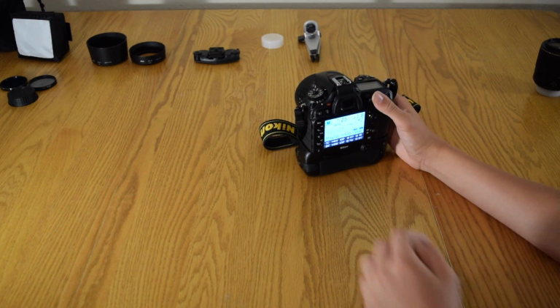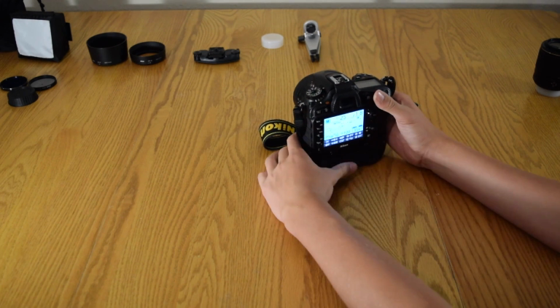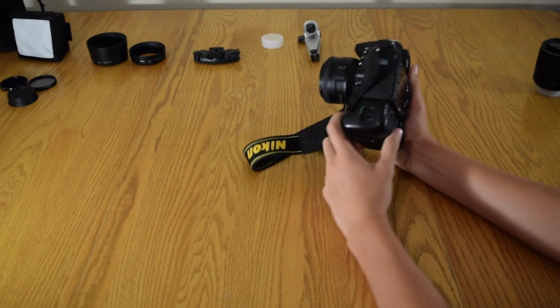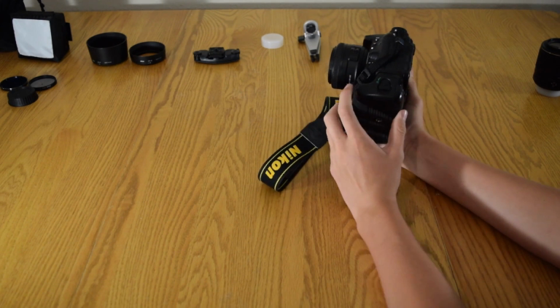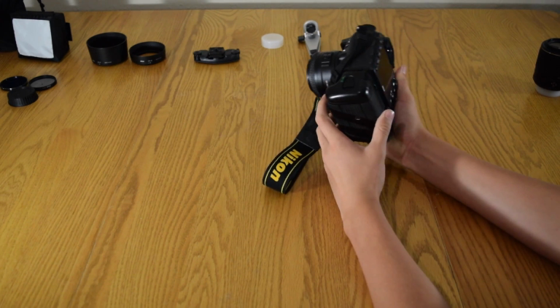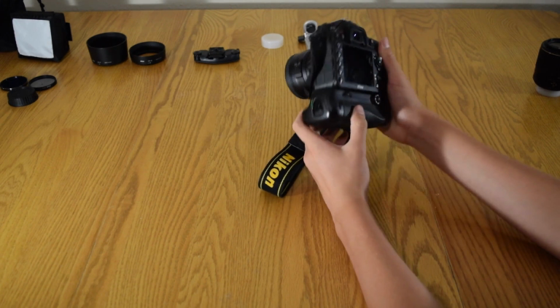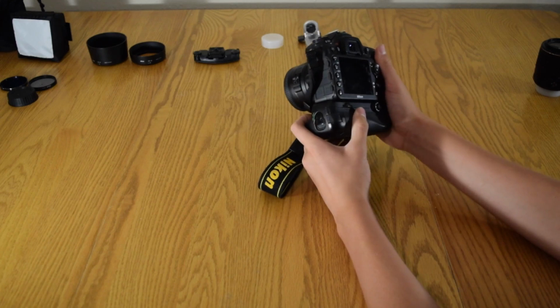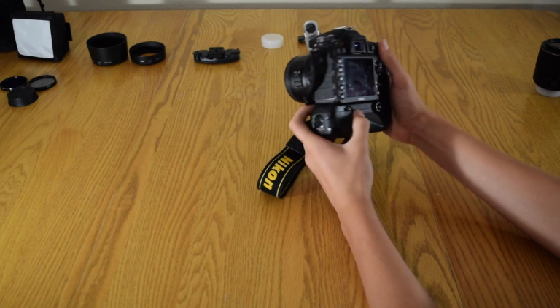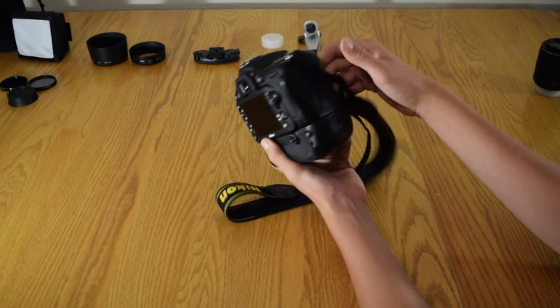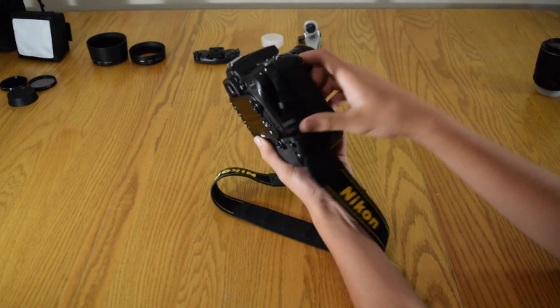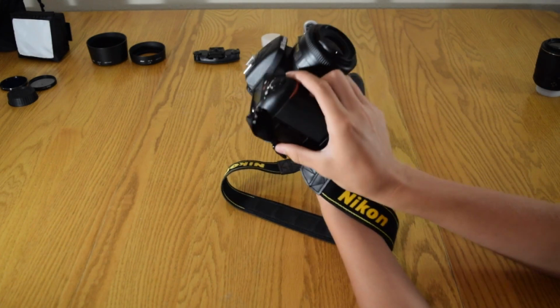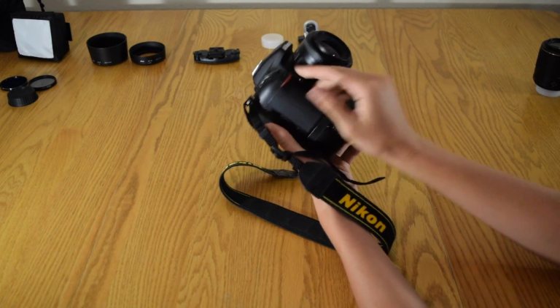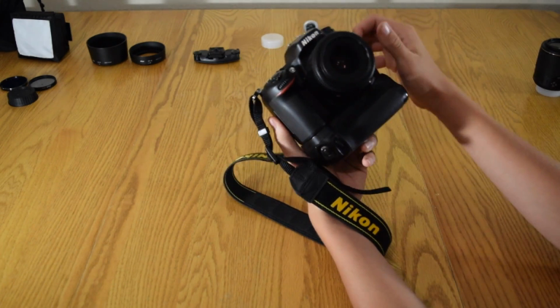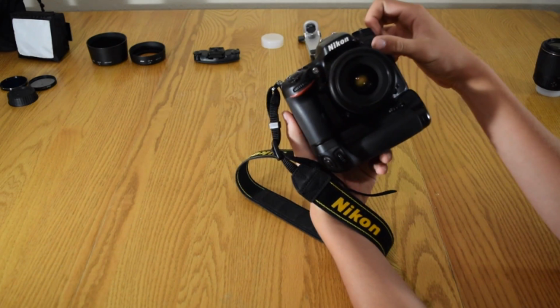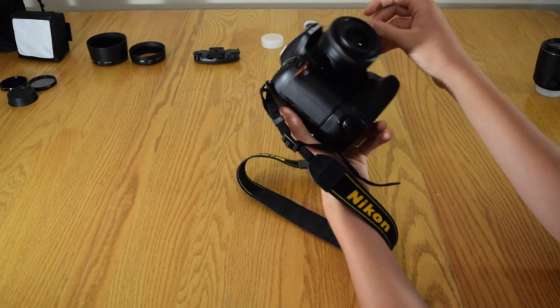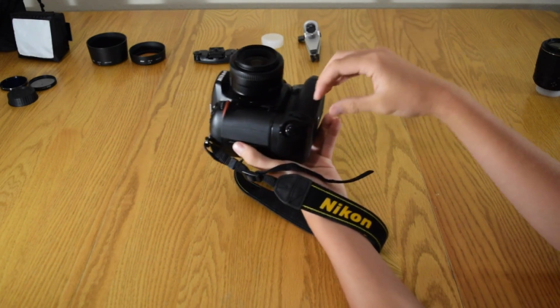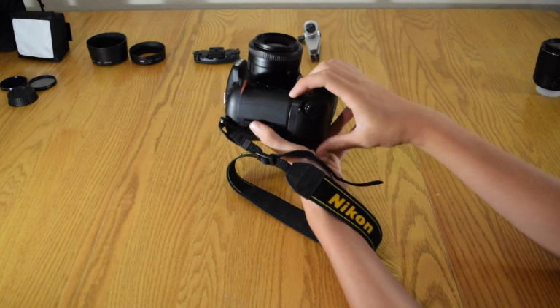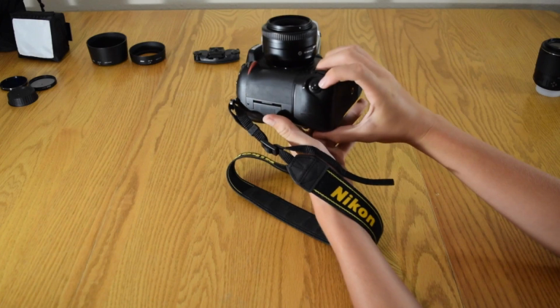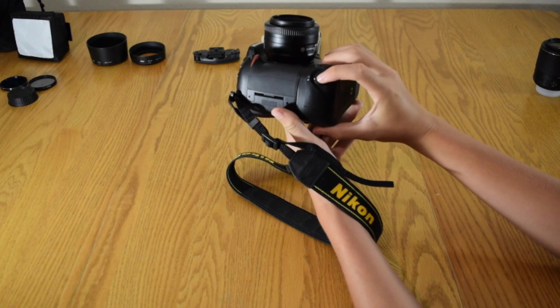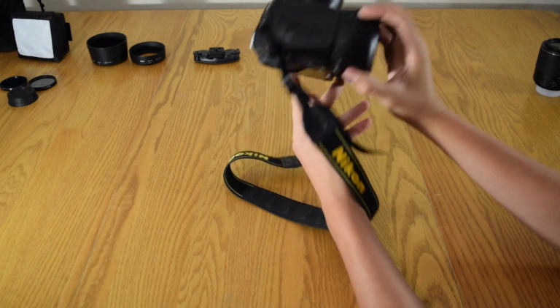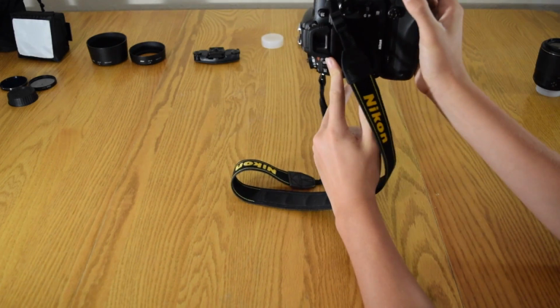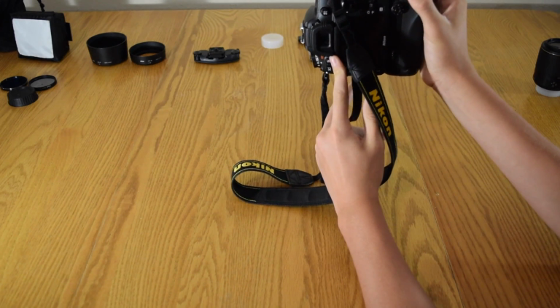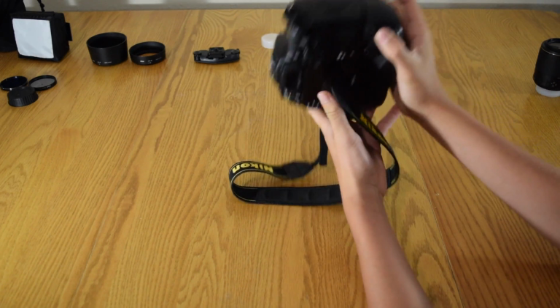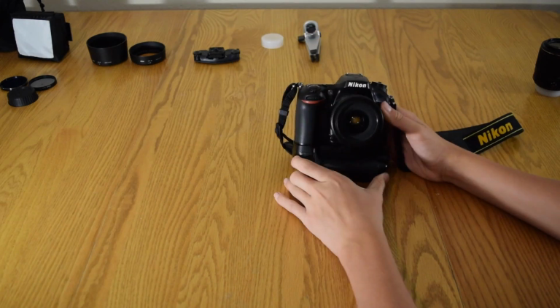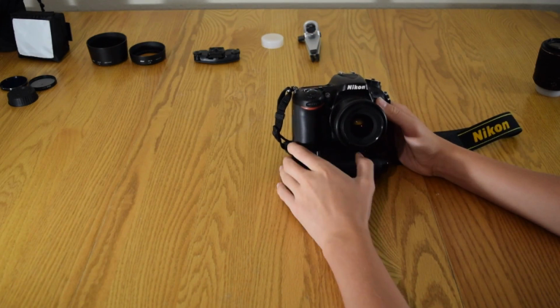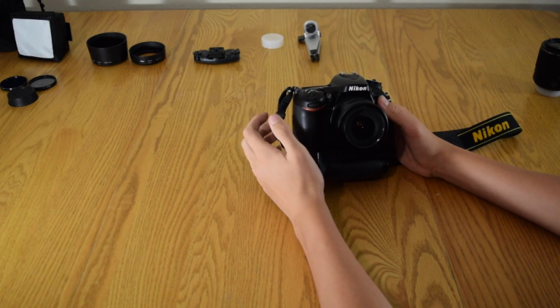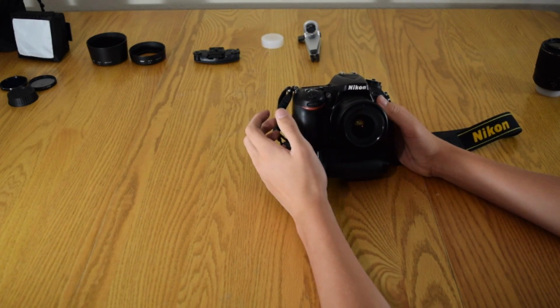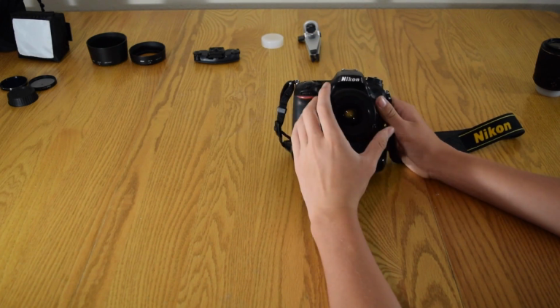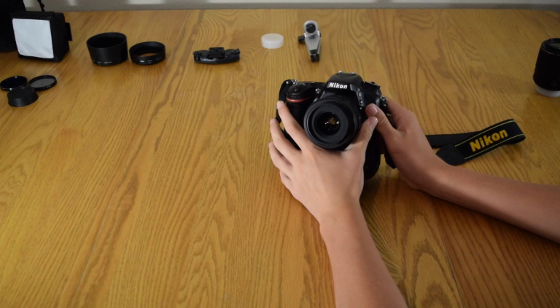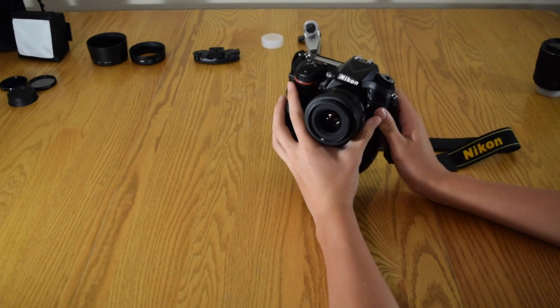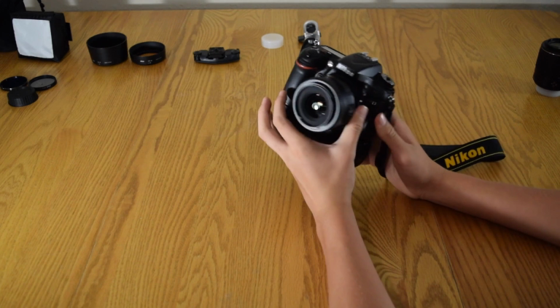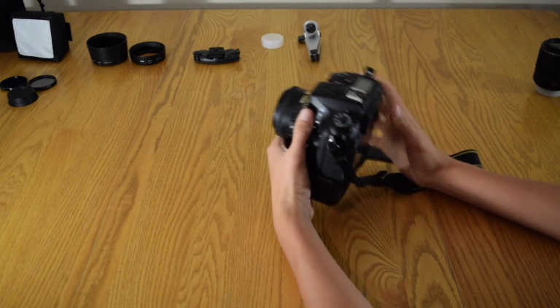It does six frames per second, could be seven if you use the 1.4 crop factor. I just love it. I also throw on a battery grip — I just like the way it feels in your hand better, and then you also have this vertical button right here.